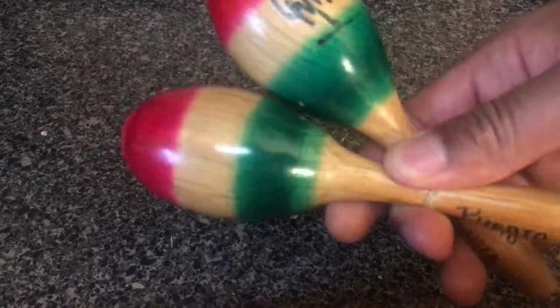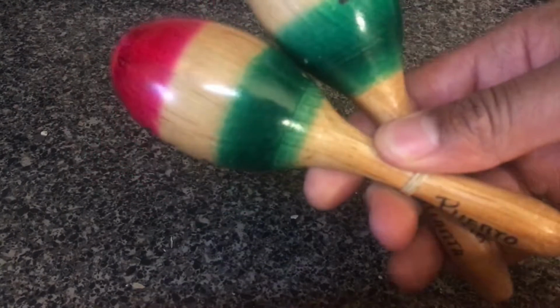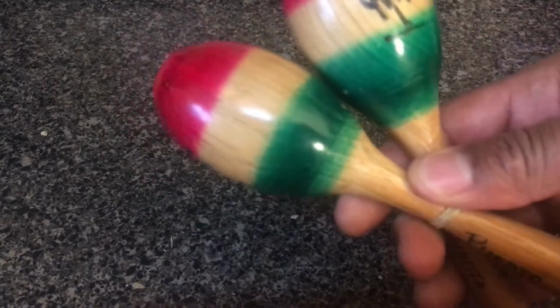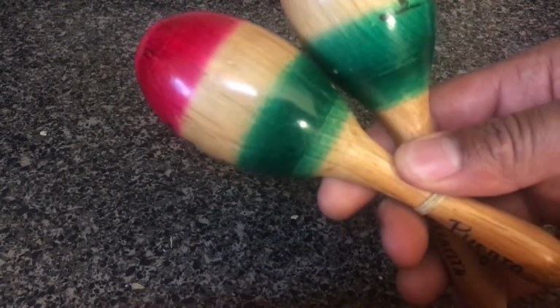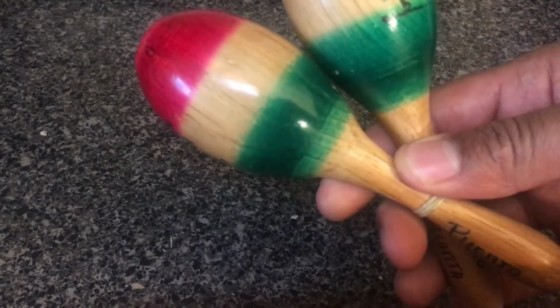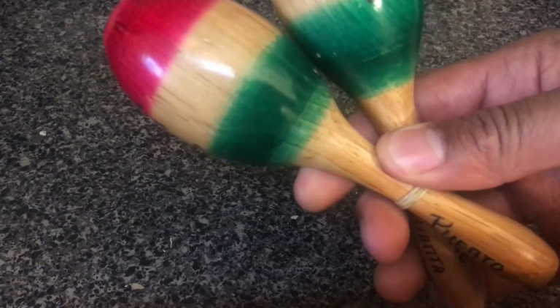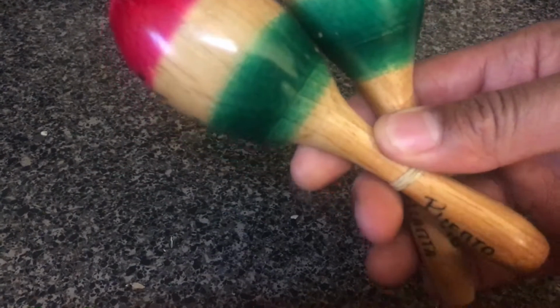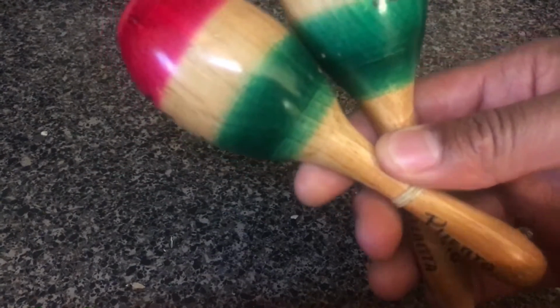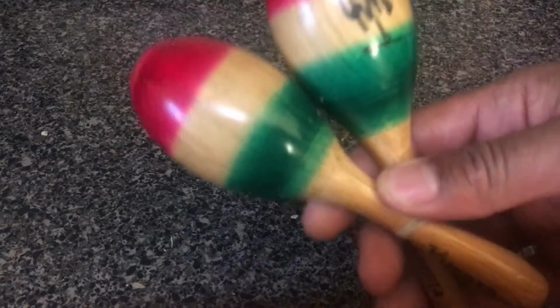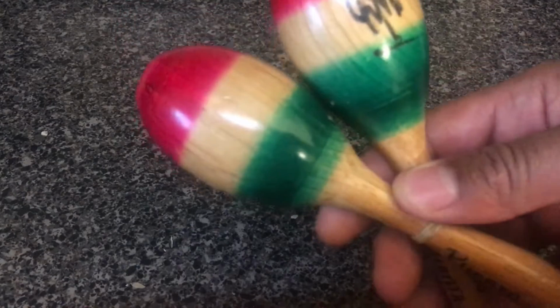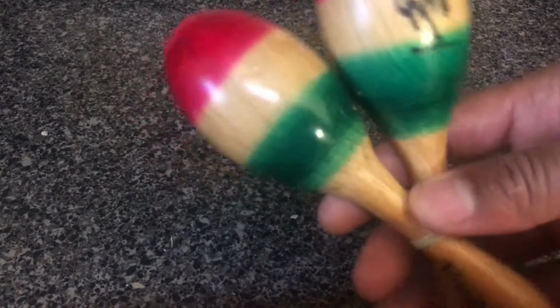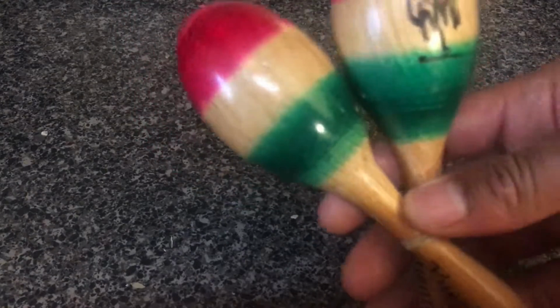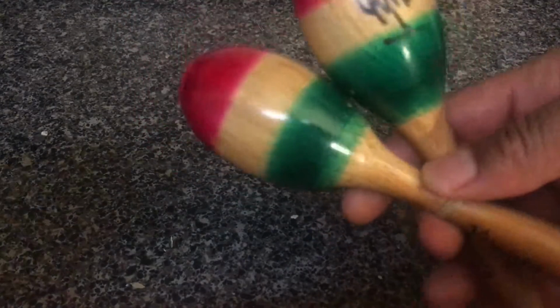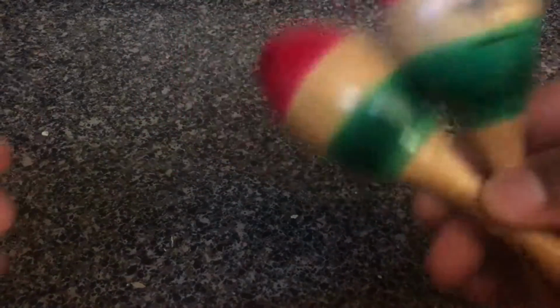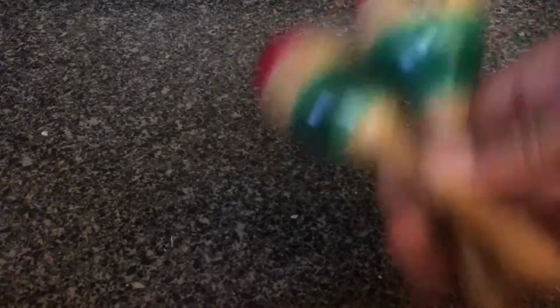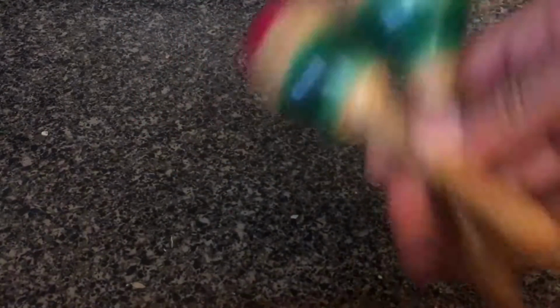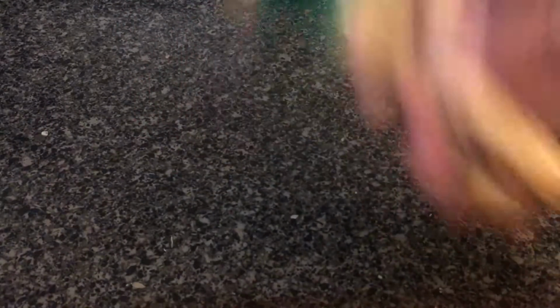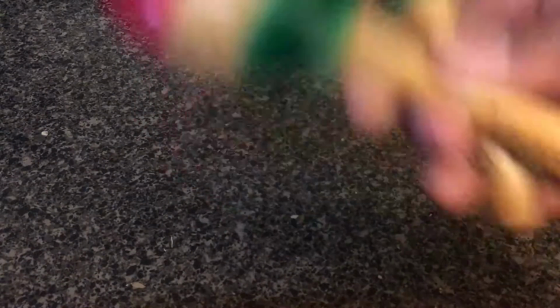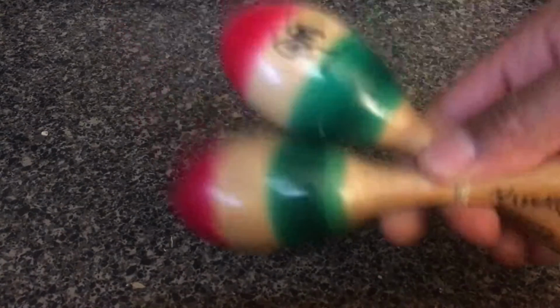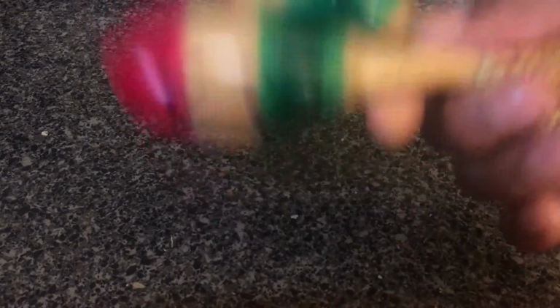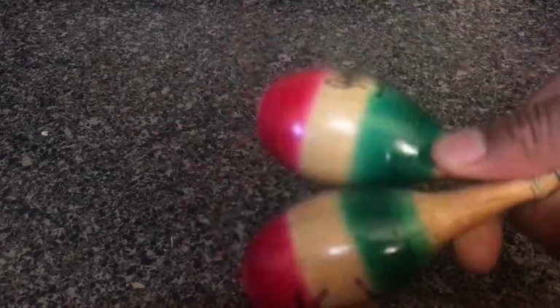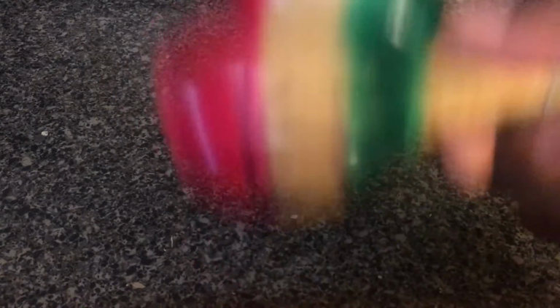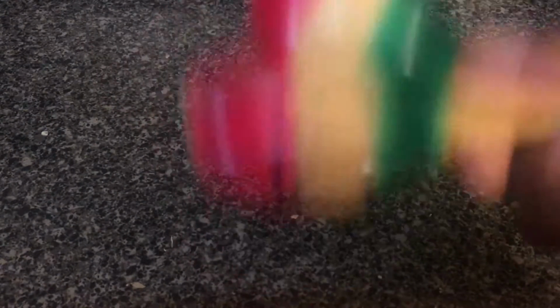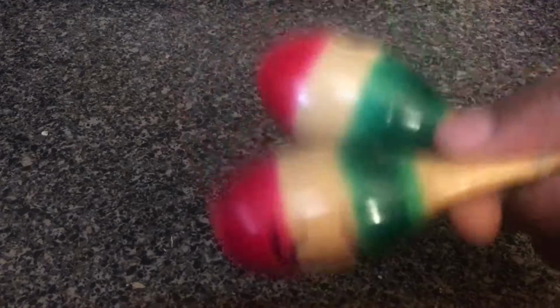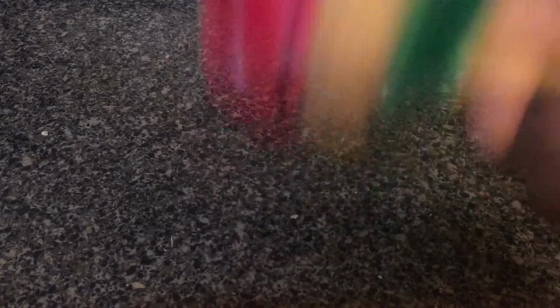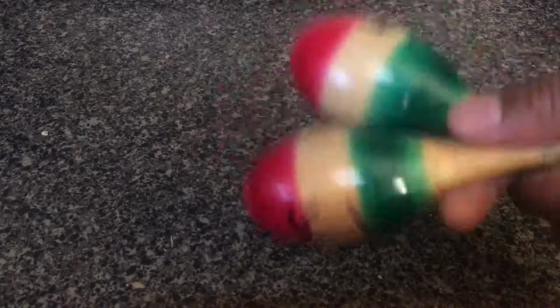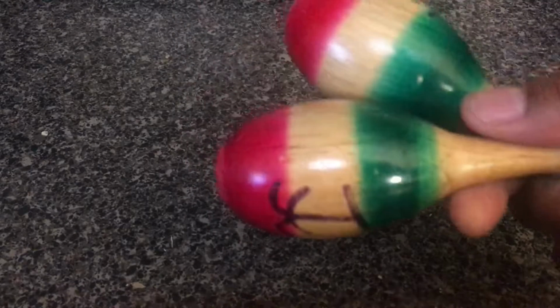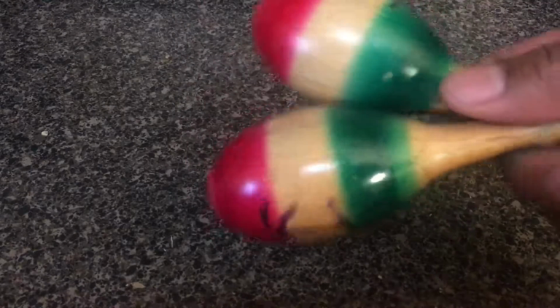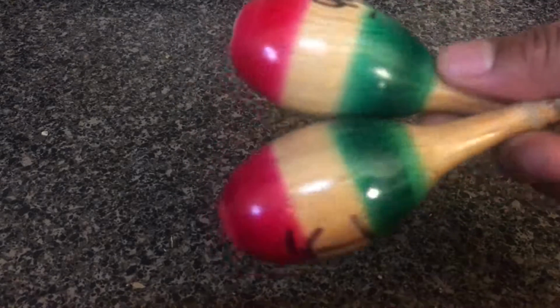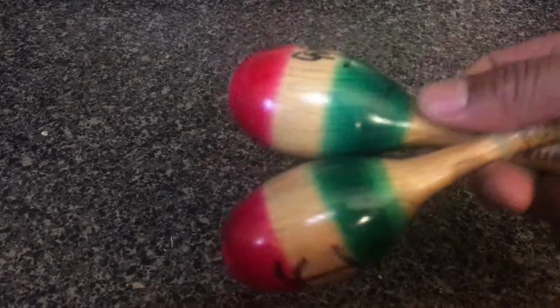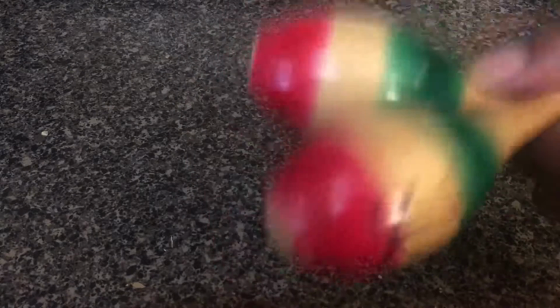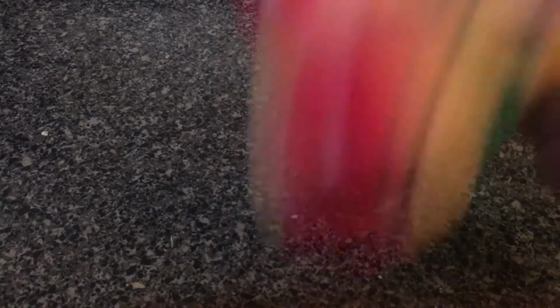I just played Mary Had a Little Lamb — I don't know what you want to call it — but these are maracas, and that's basically how you use them. You just shake them like this, make a sound, go along to a beat, and just shake them.